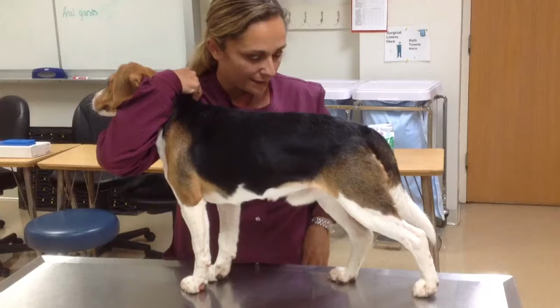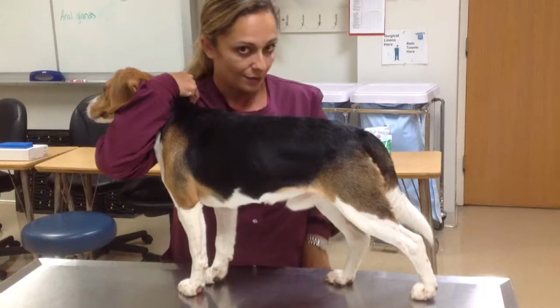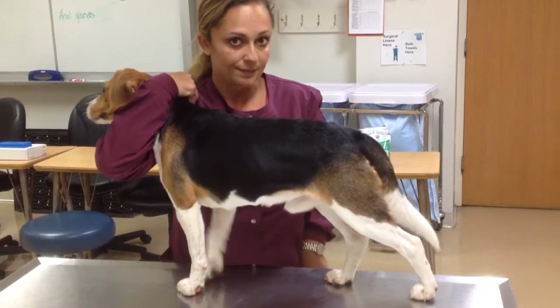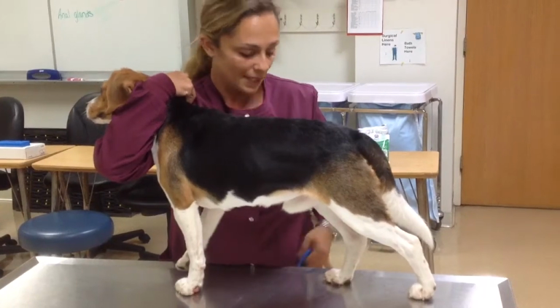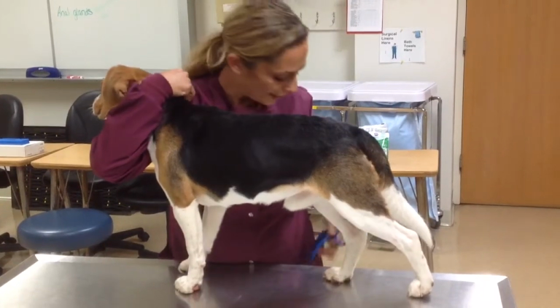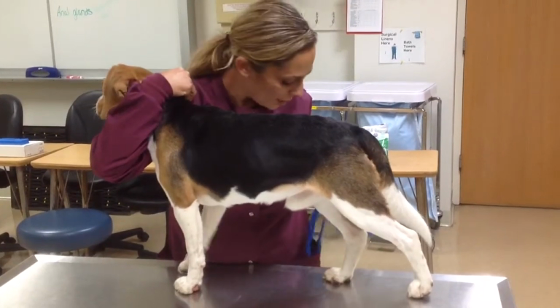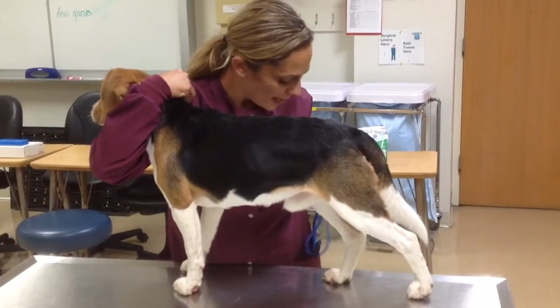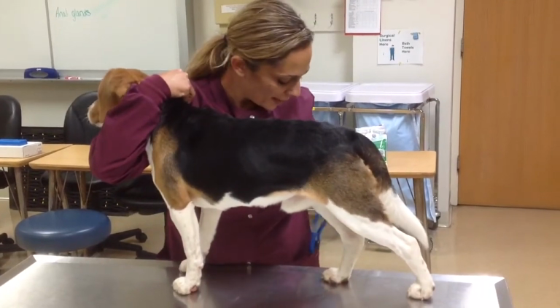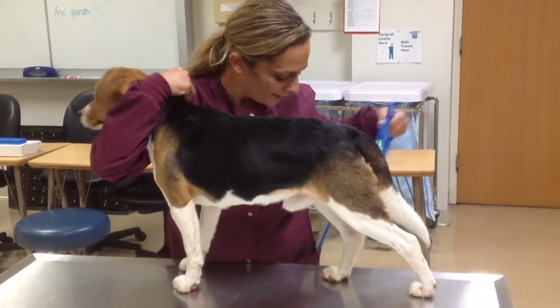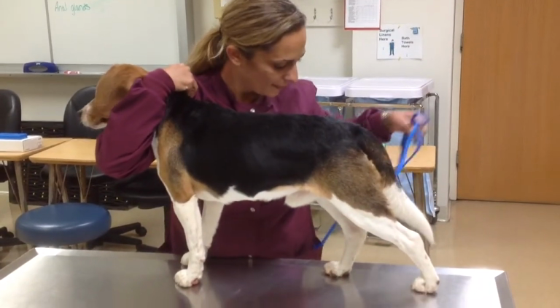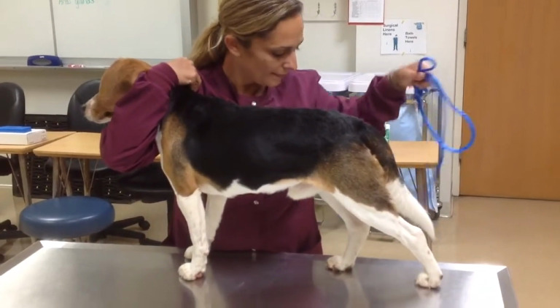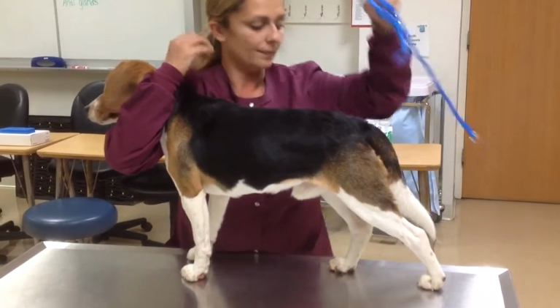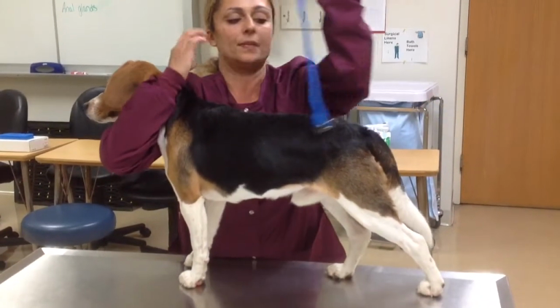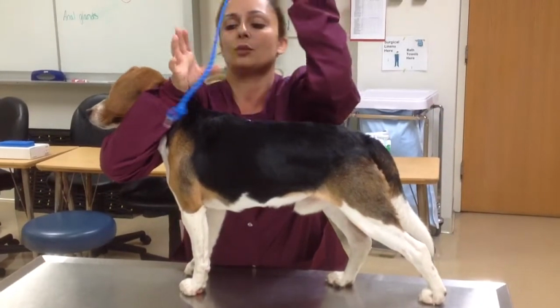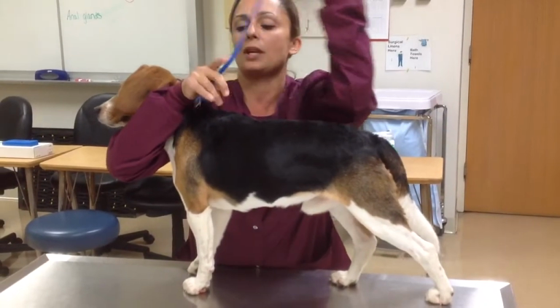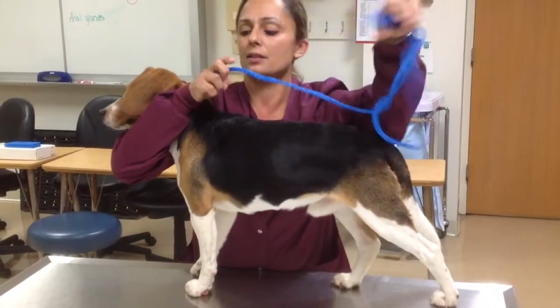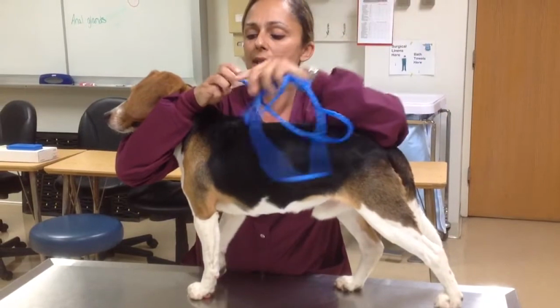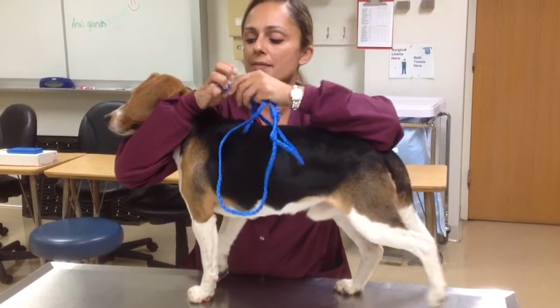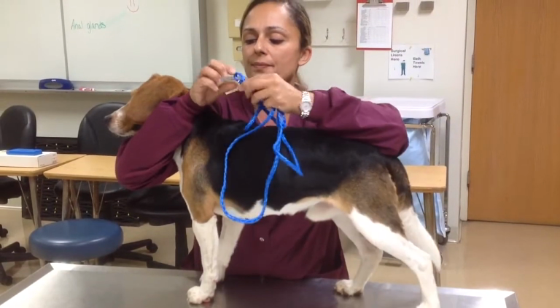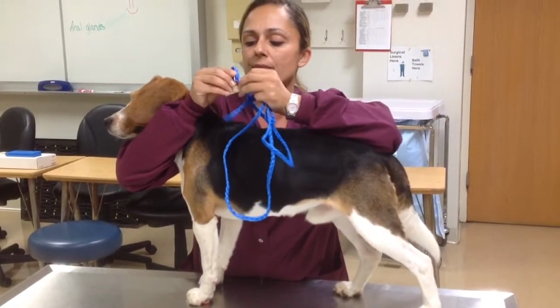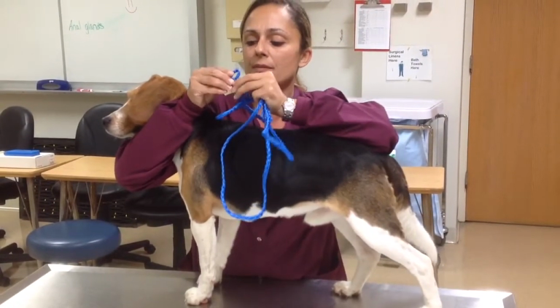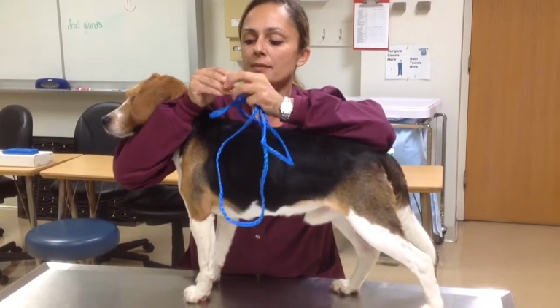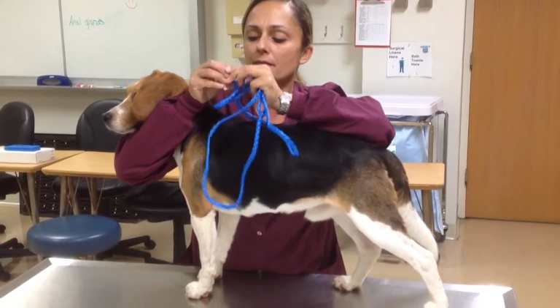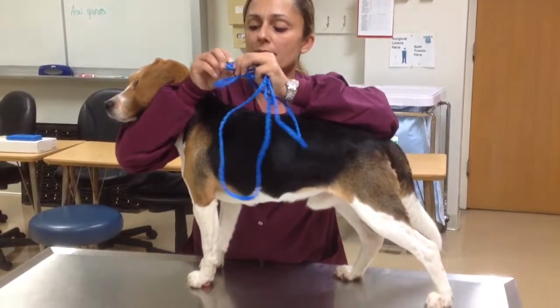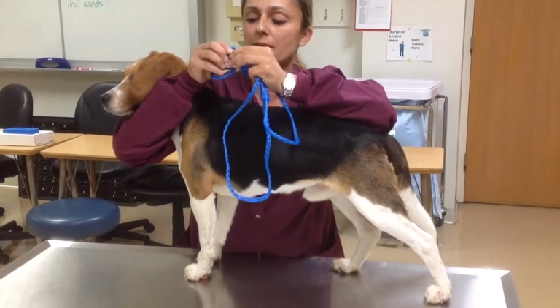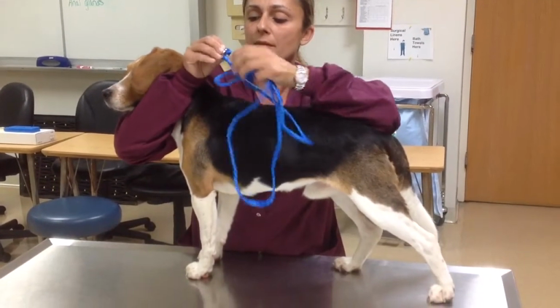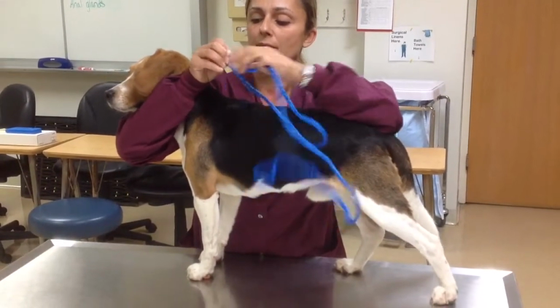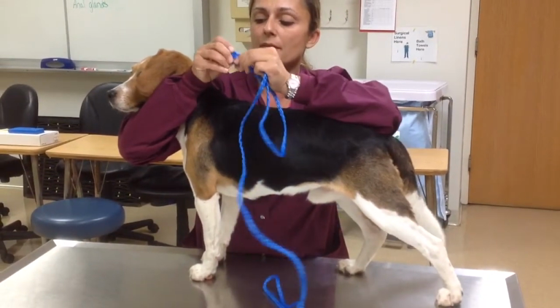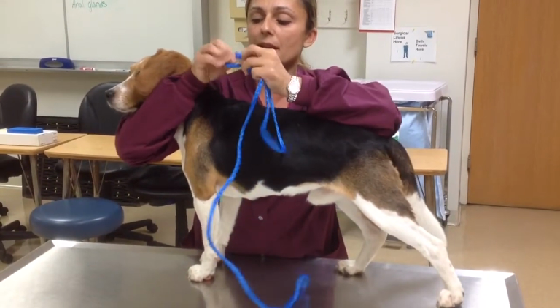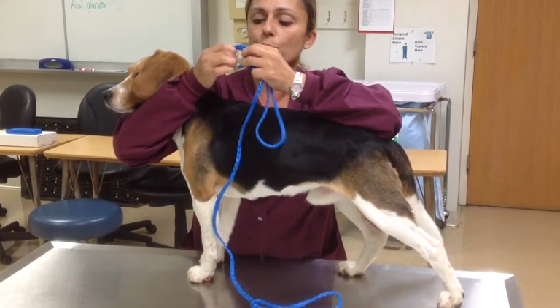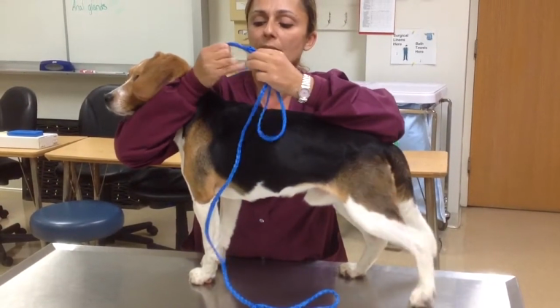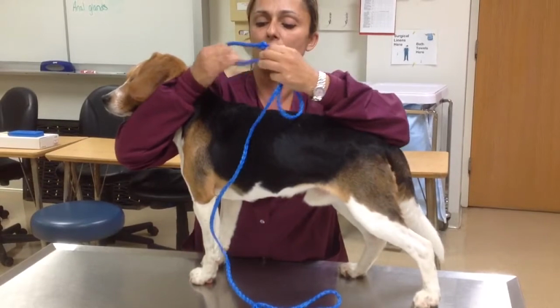Good. Take my leash out of my pocket. Still restraining the dog's head. Make a loop with my leash.